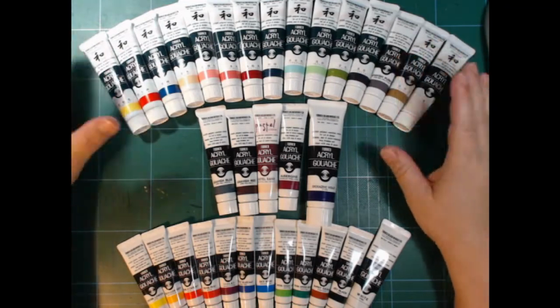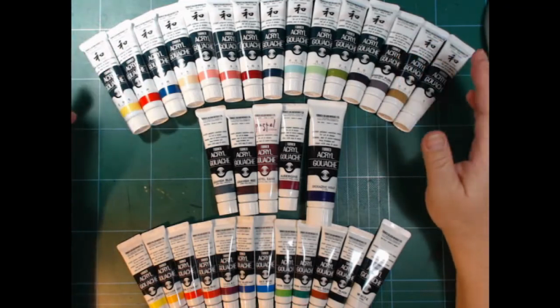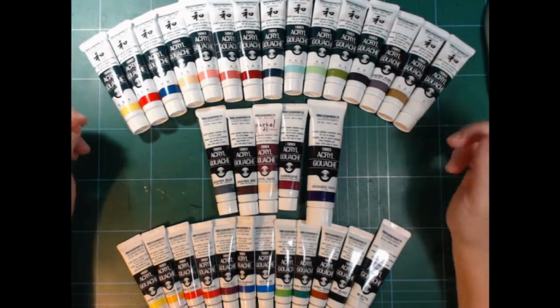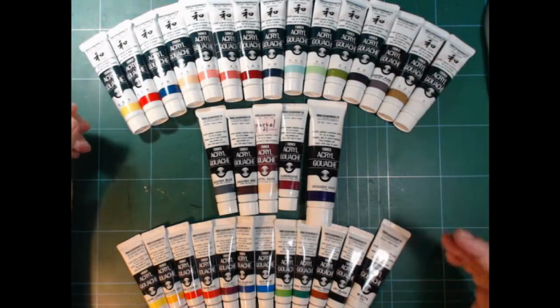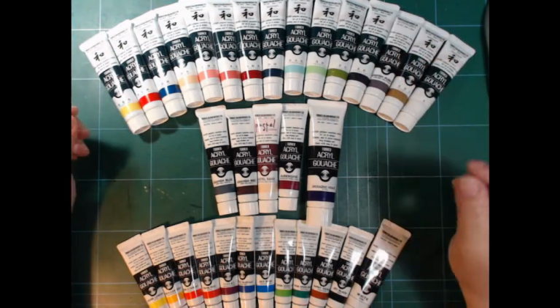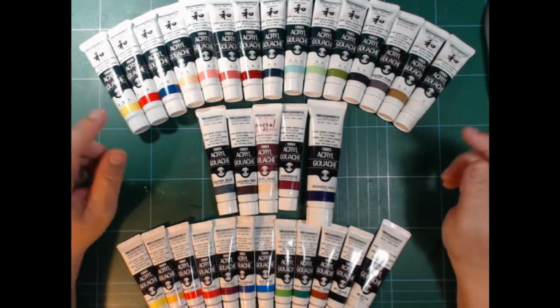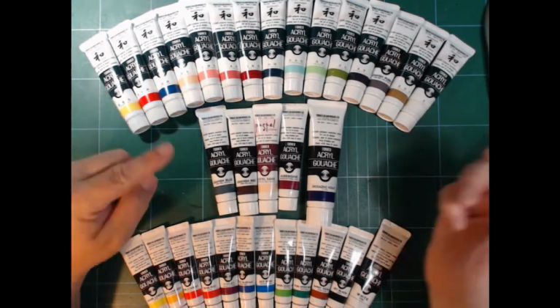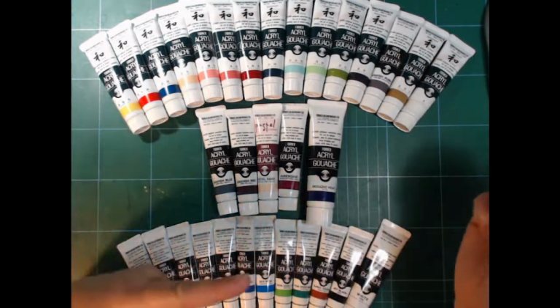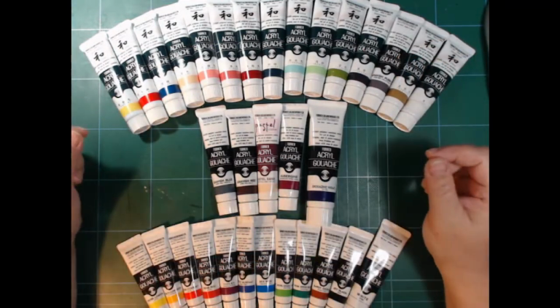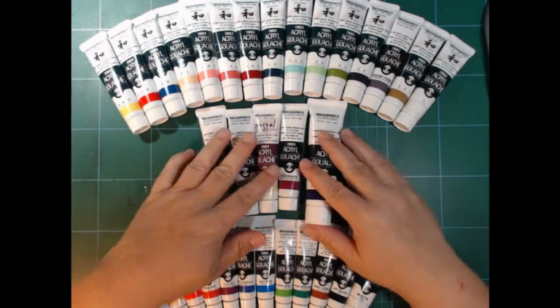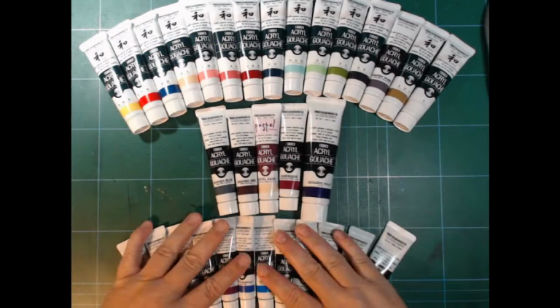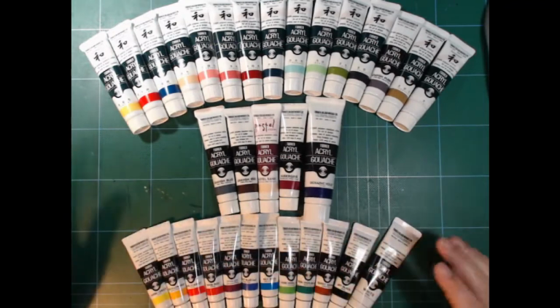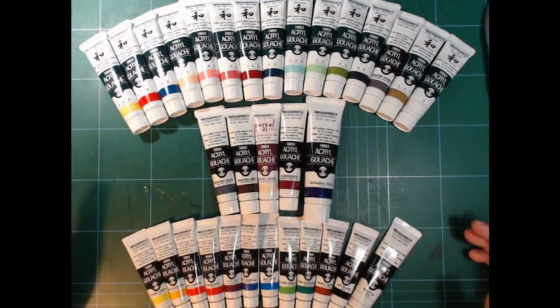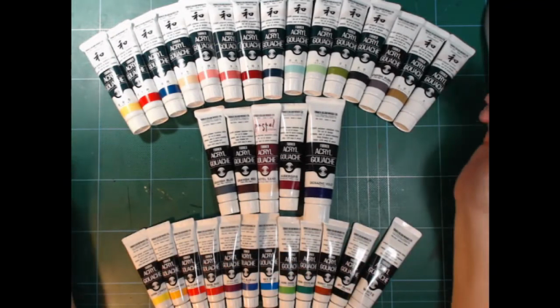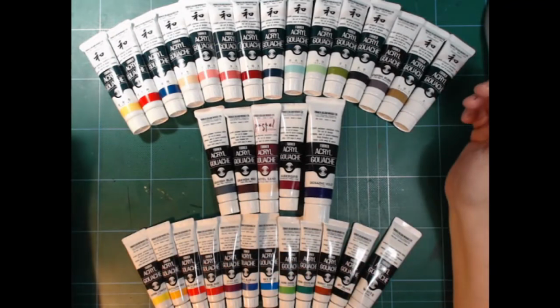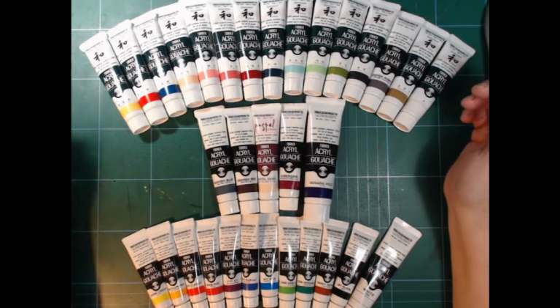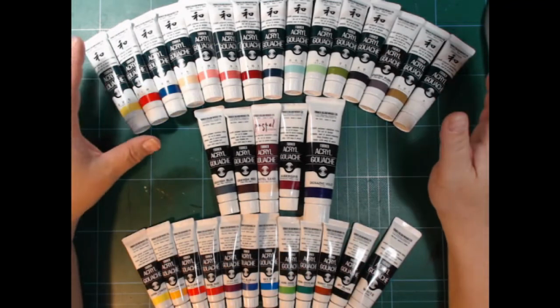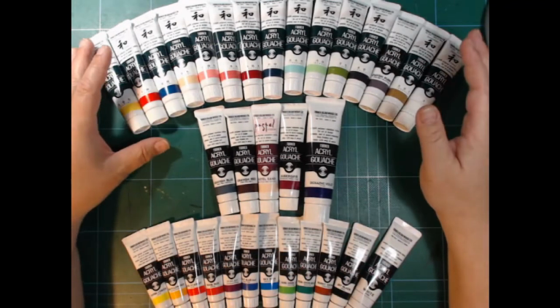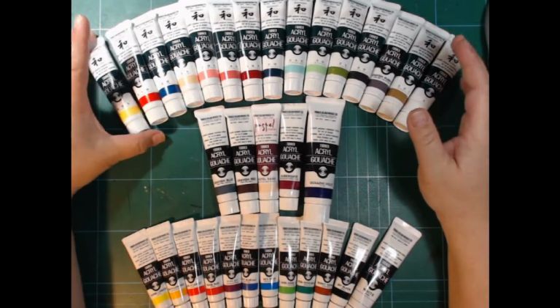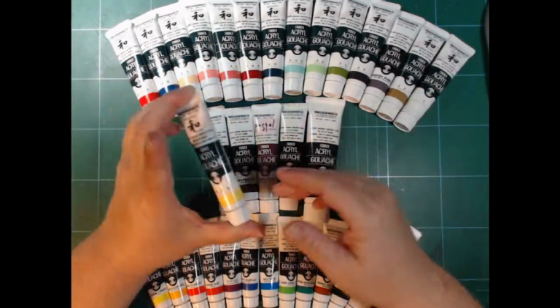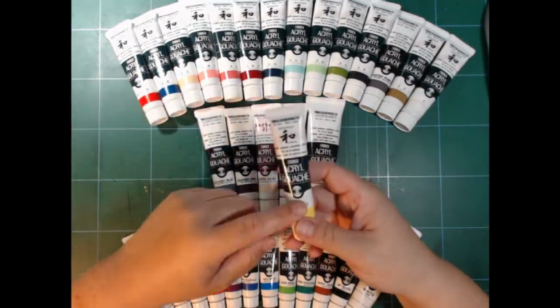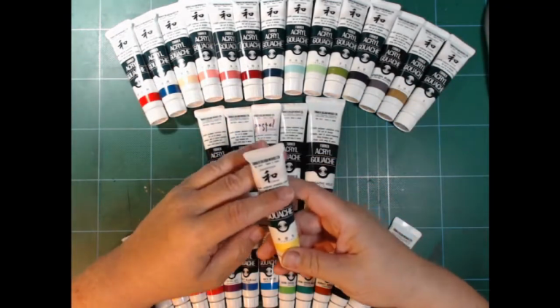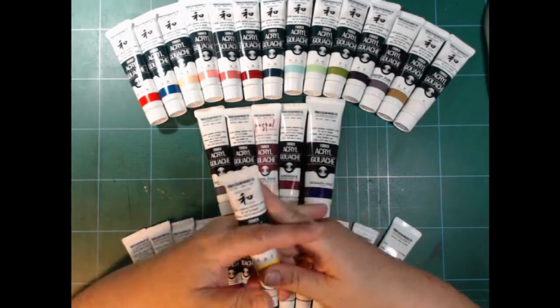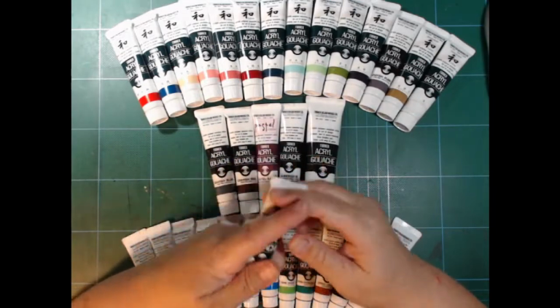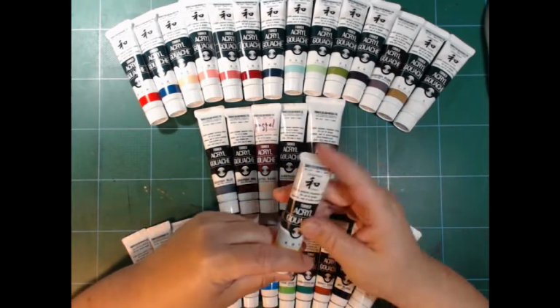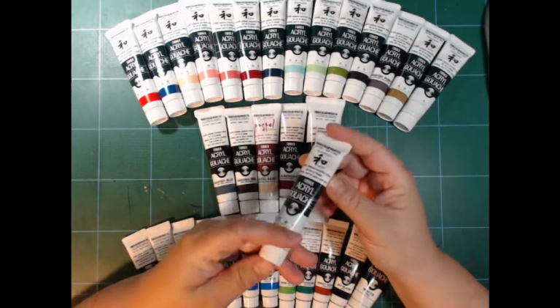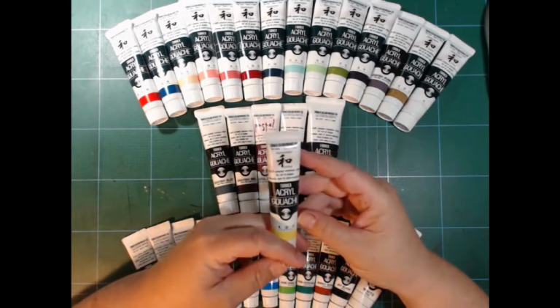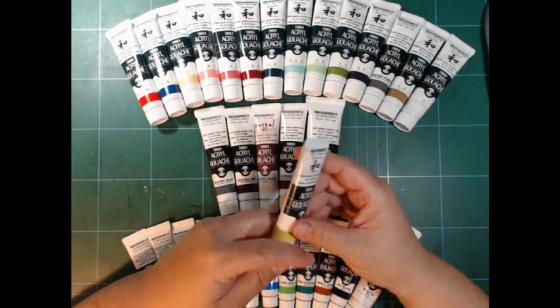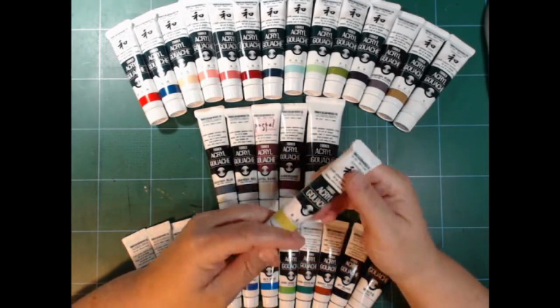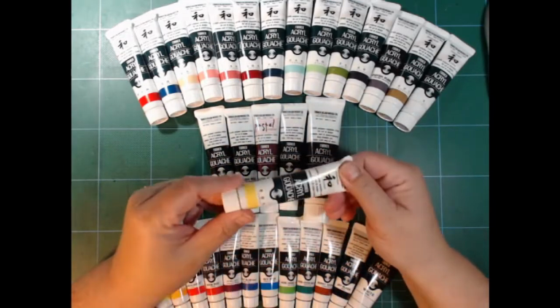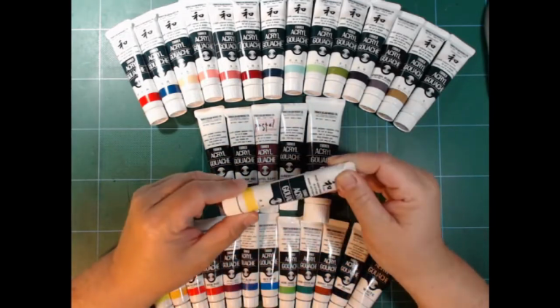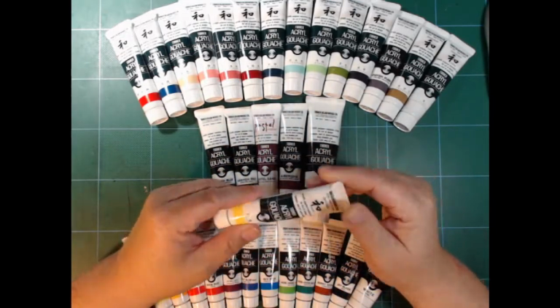The top row is the Japanese version and it turned out they're all pretty much convenient colours. They're different pigments mixed with white and some of them also with a little bit of black.